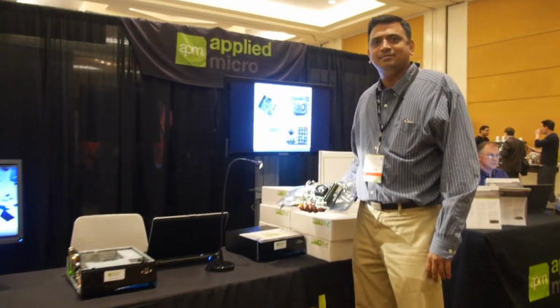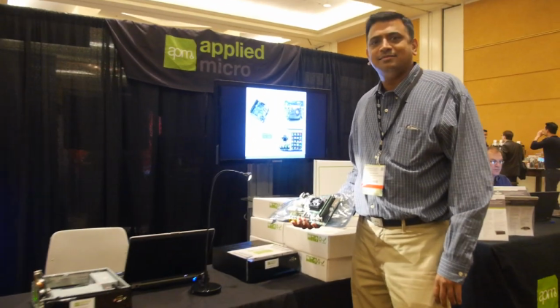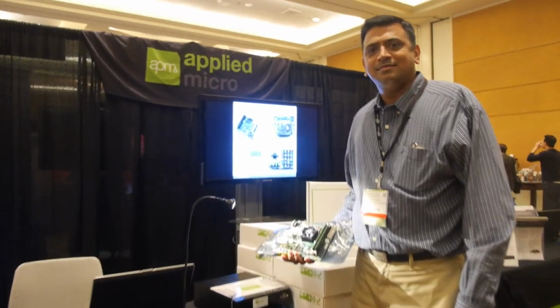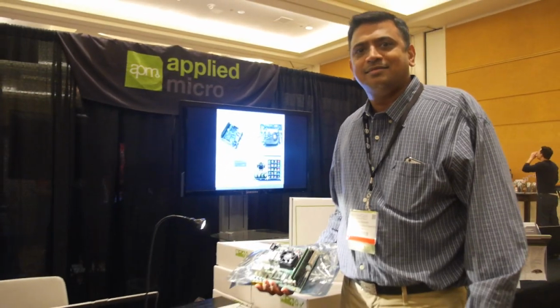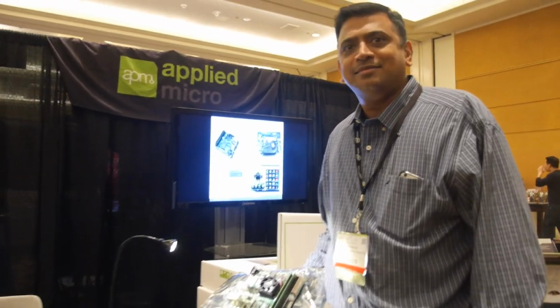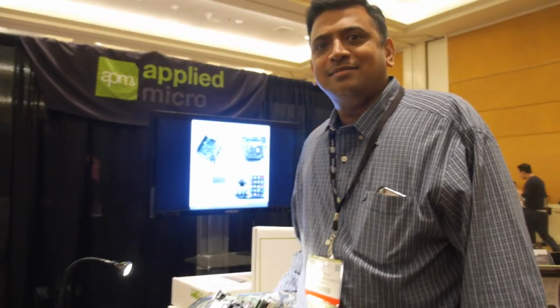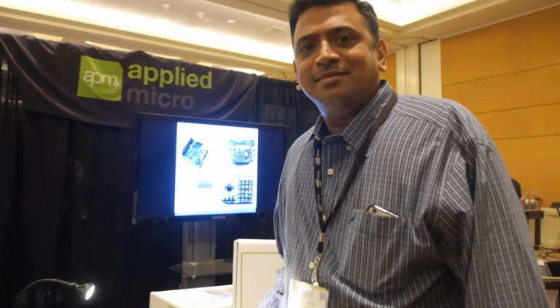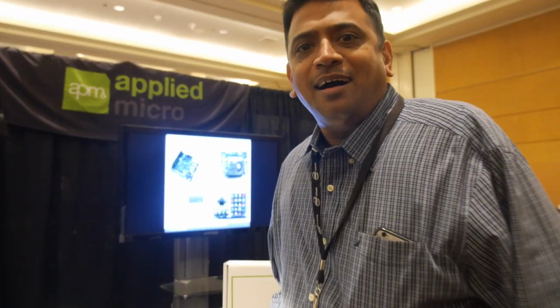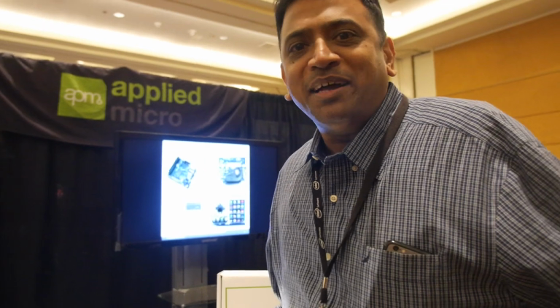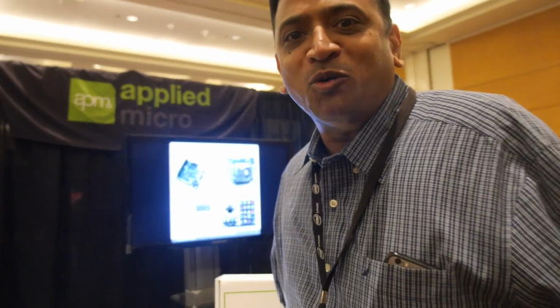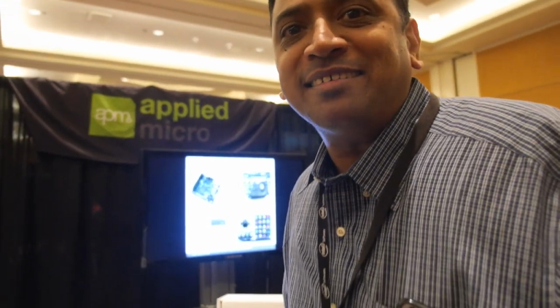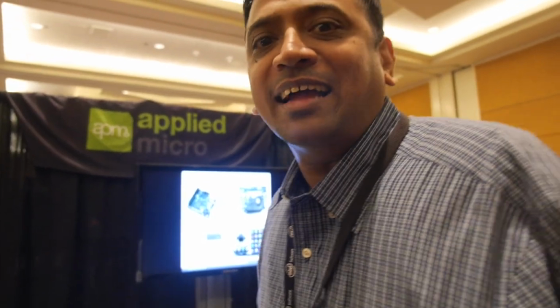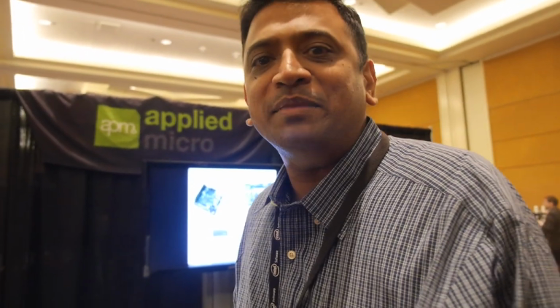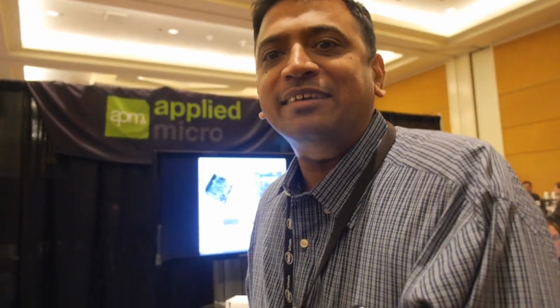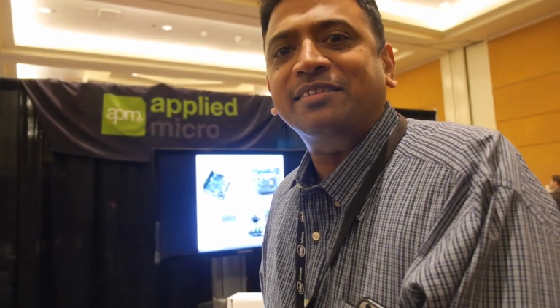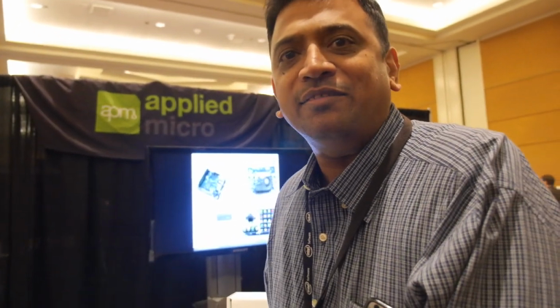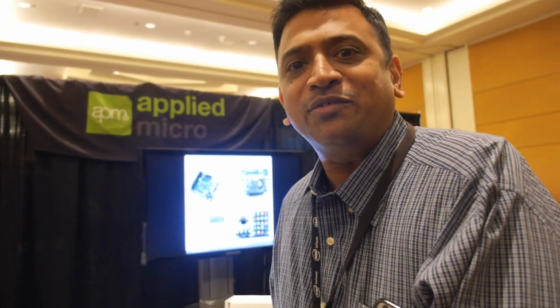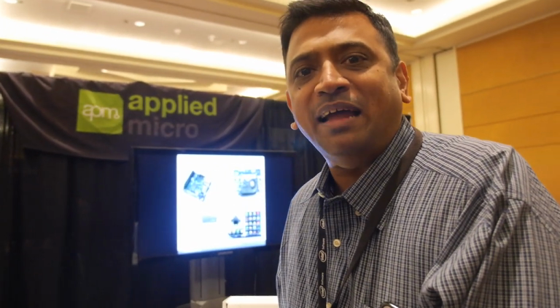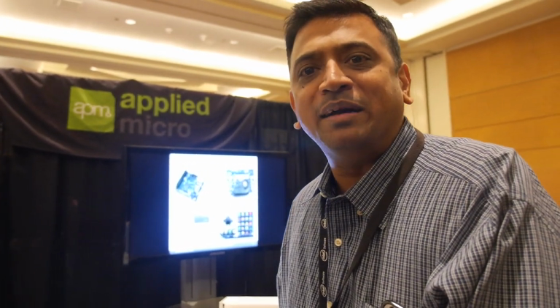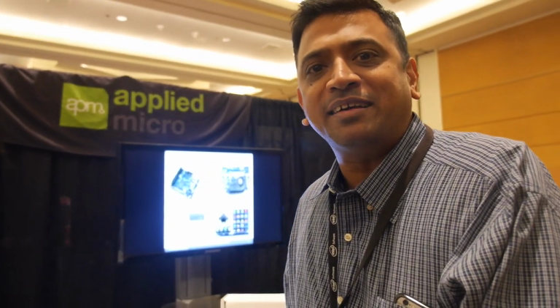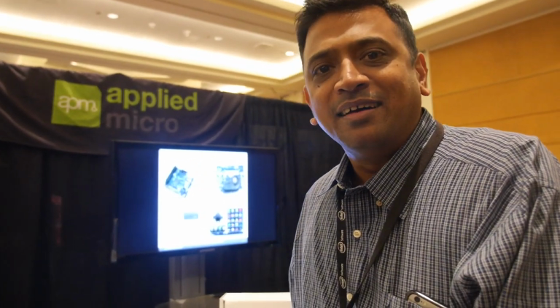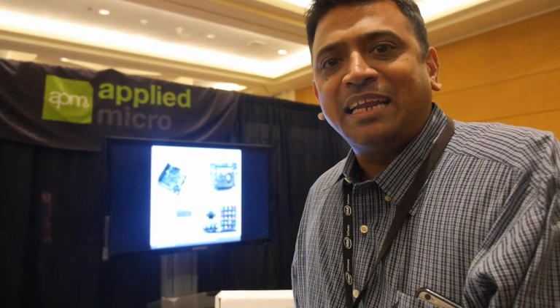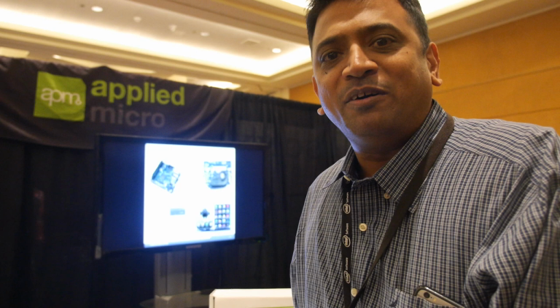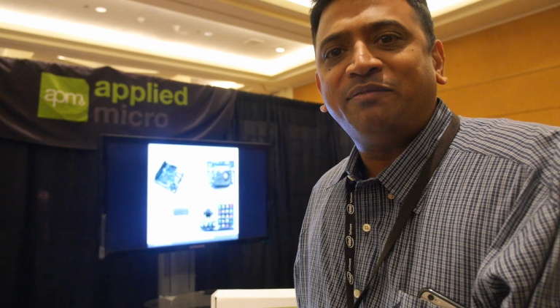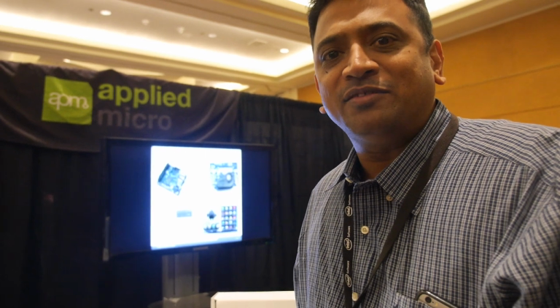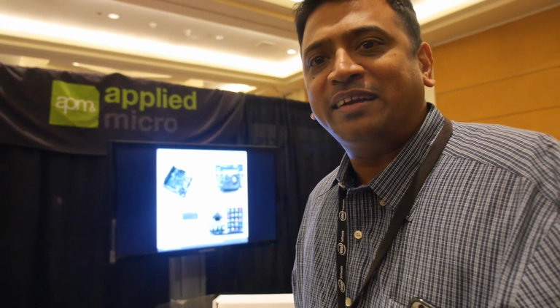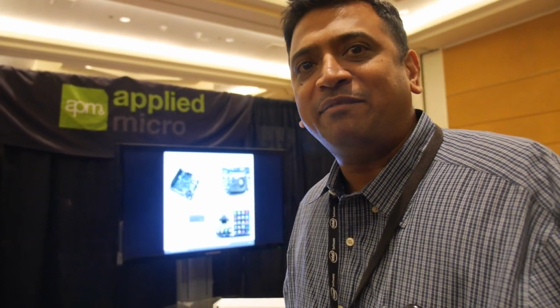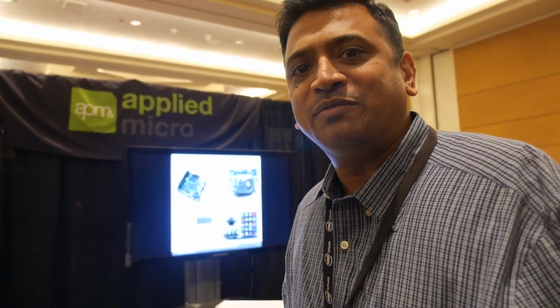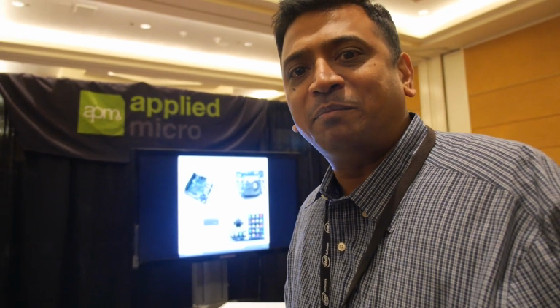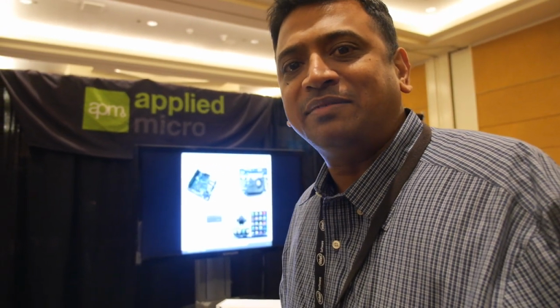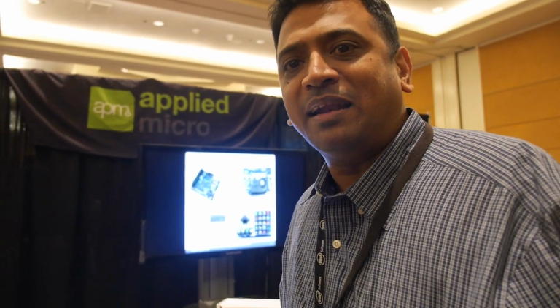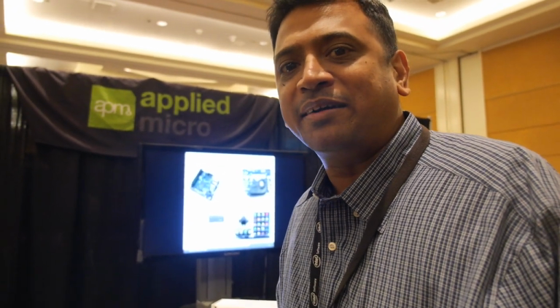We're here at Applied Micro. My name is Kumar Shankaran and I'm the Senior Director of Software and Platform Engineering. I'm responsible for all the software and platforms for all products within Applied Micro.